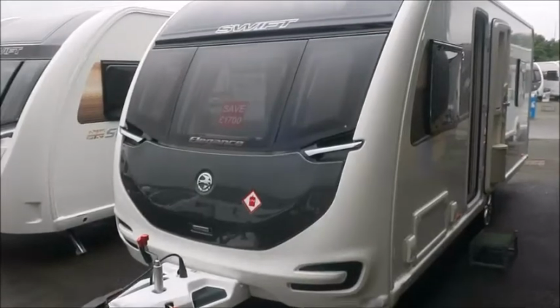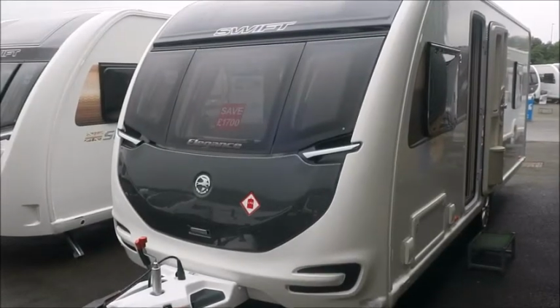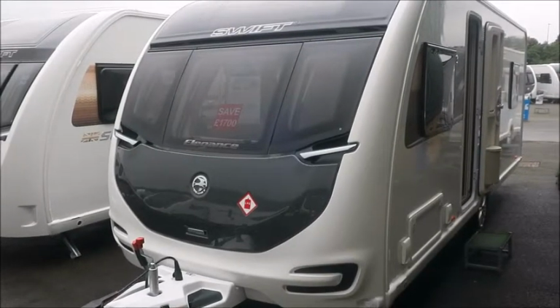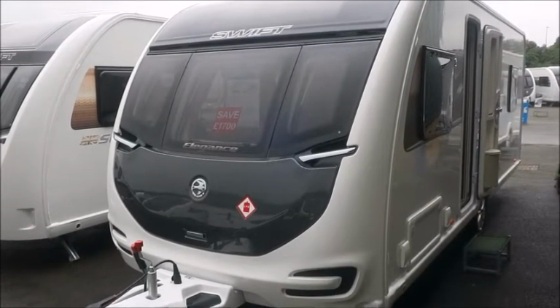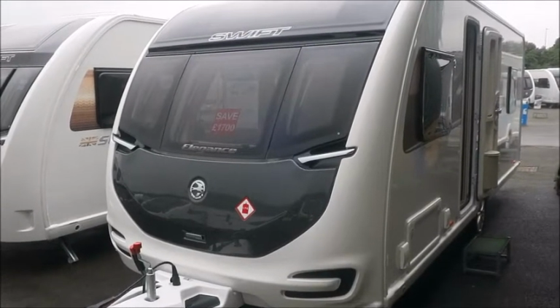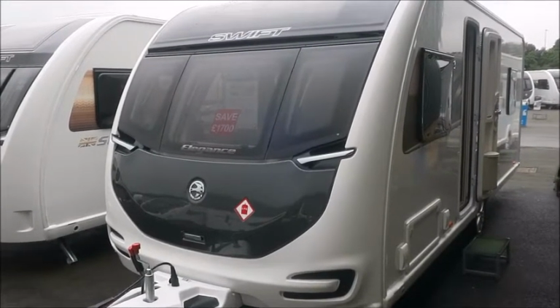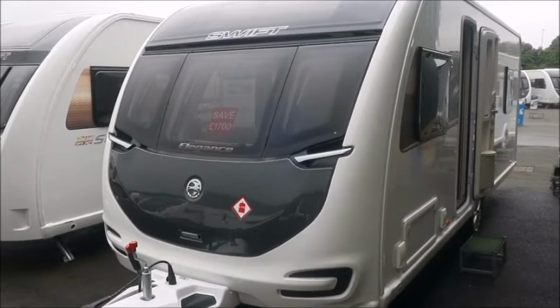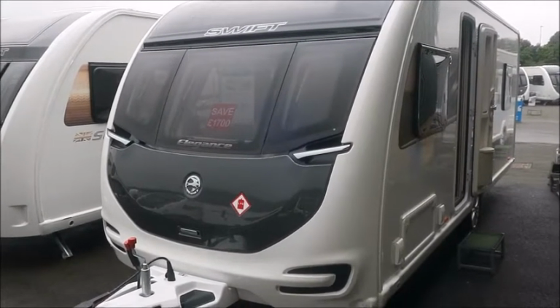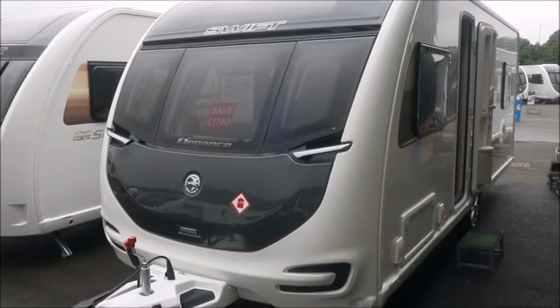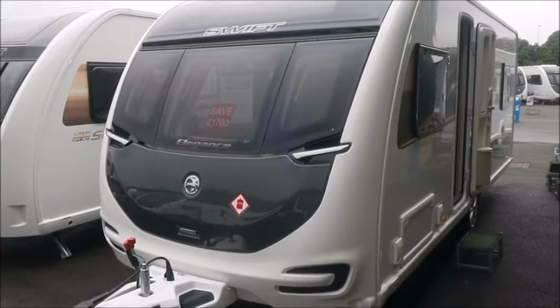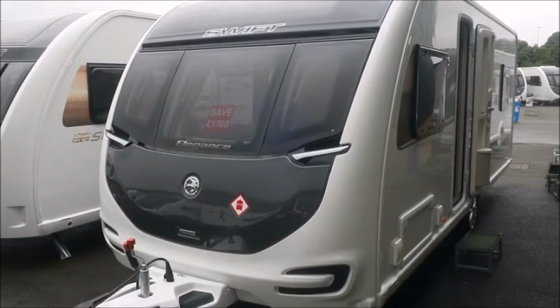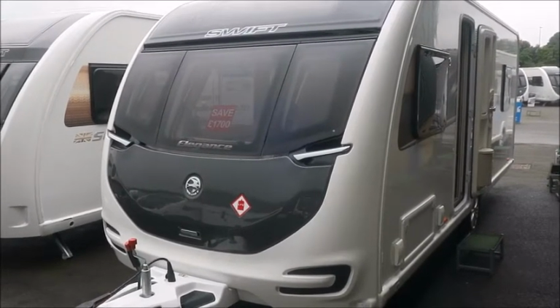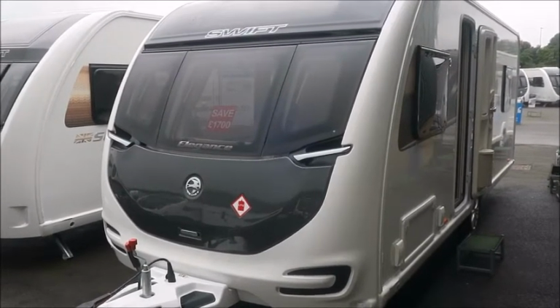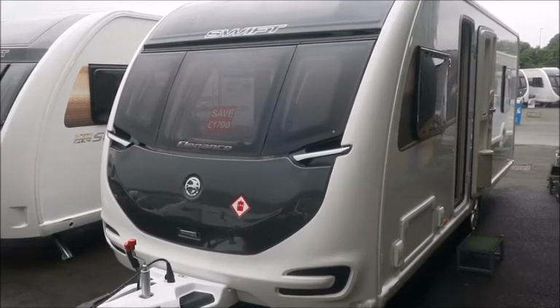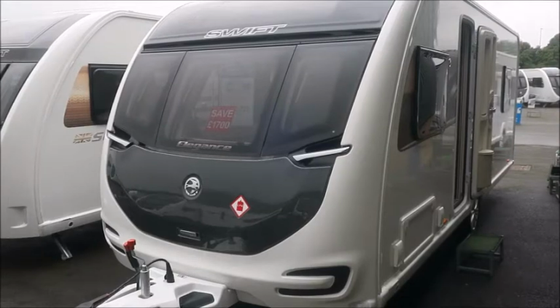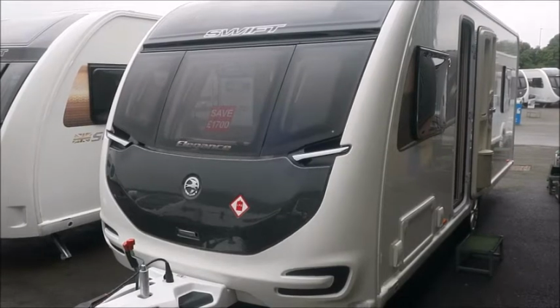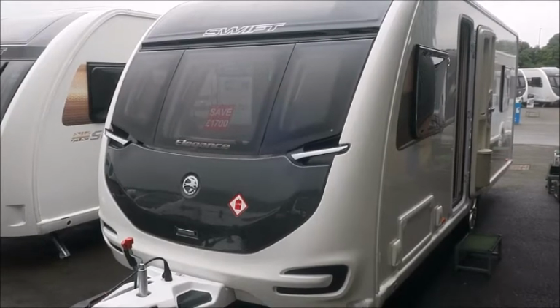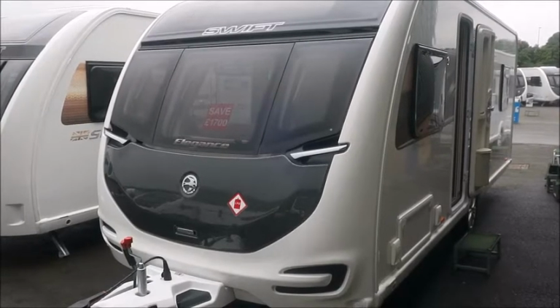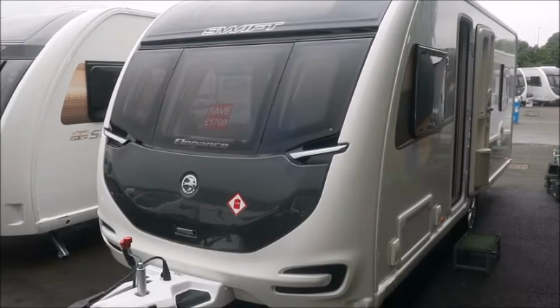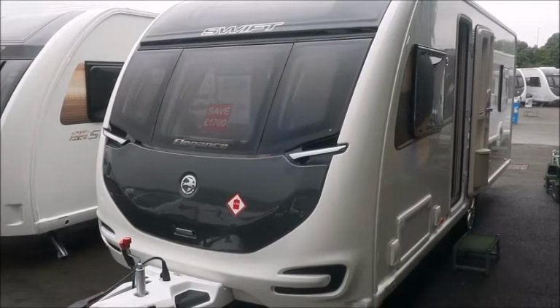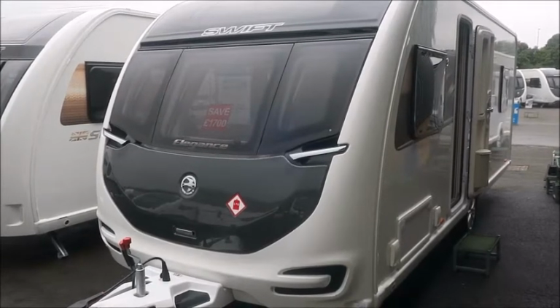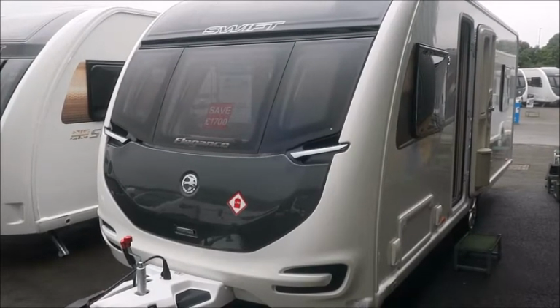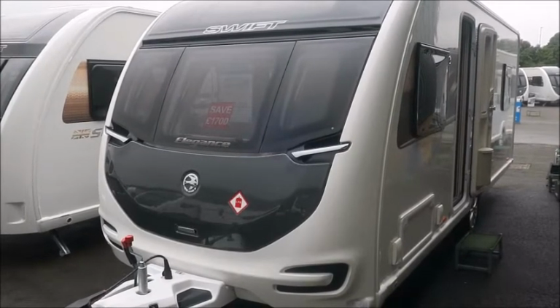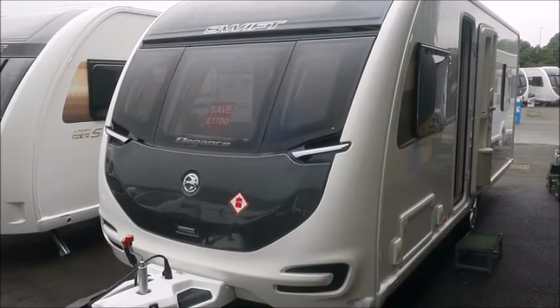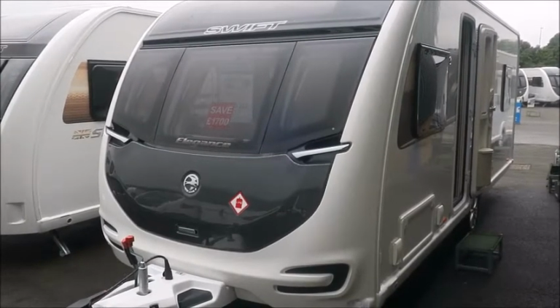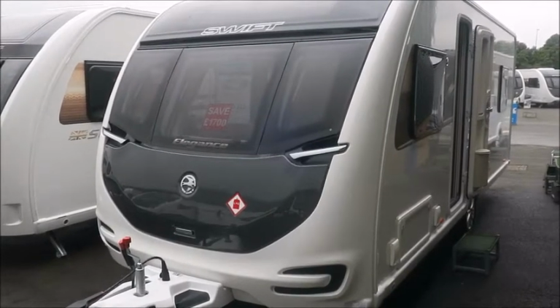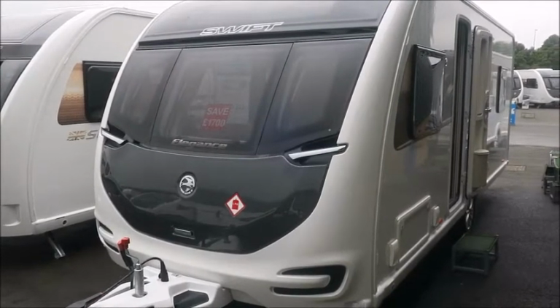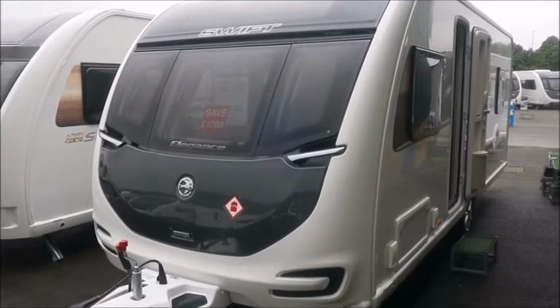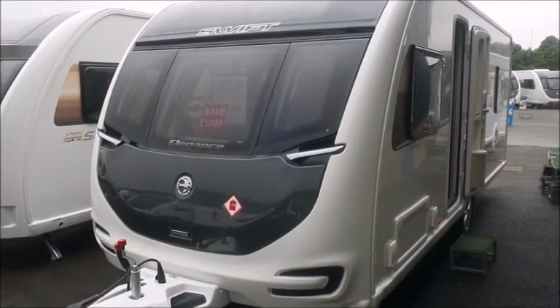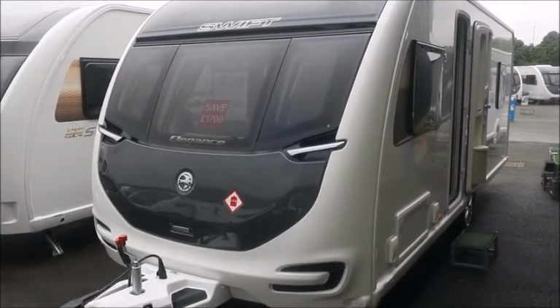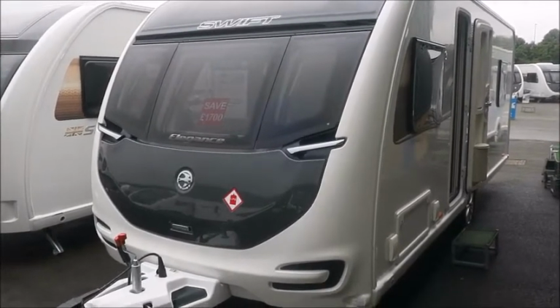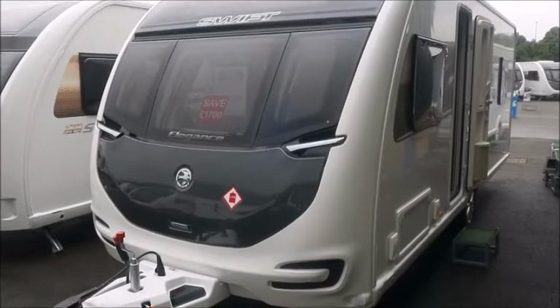Welcome back to Salah Pleasure. Here we have a Swift Elegance 560 Caravan. It's a brand new 2020 model. Let's go and take a look.